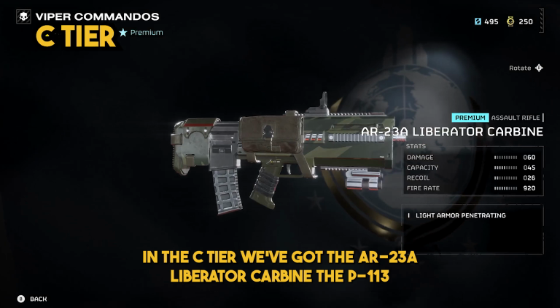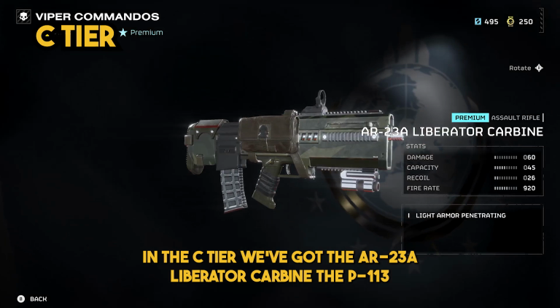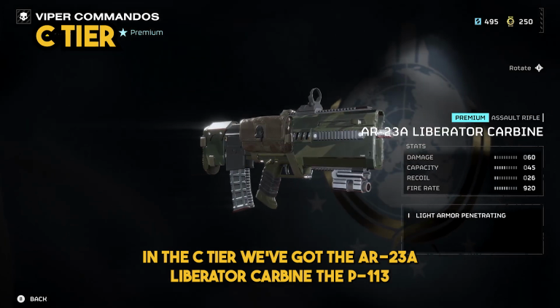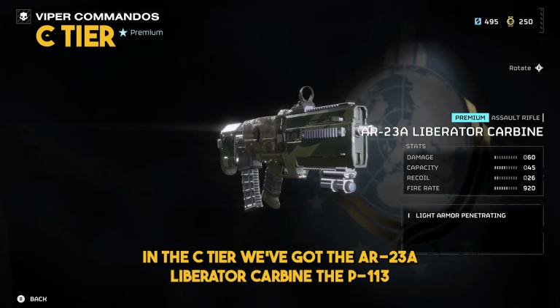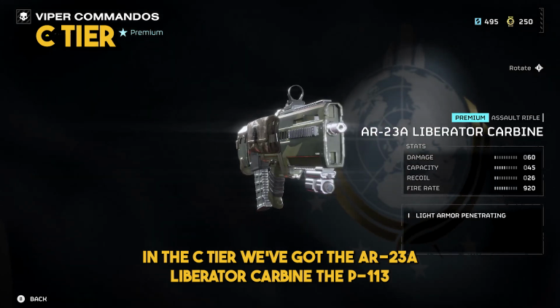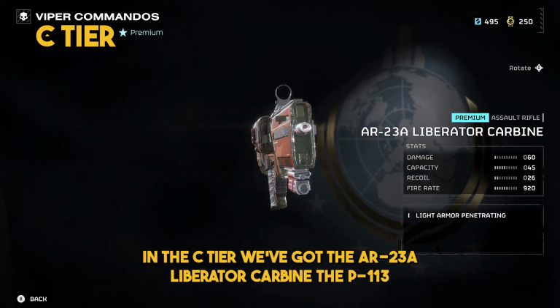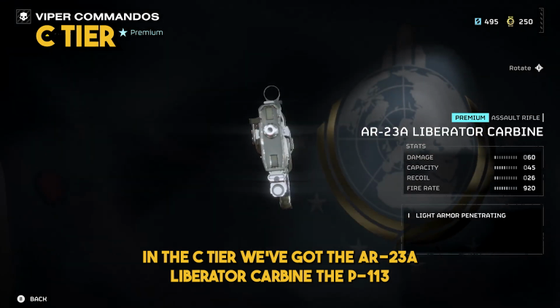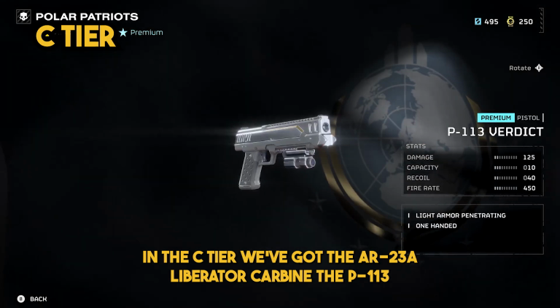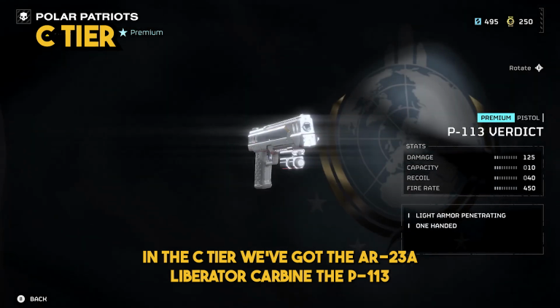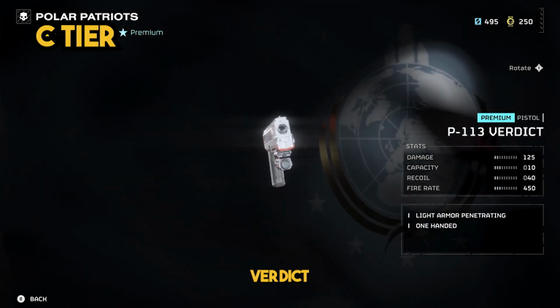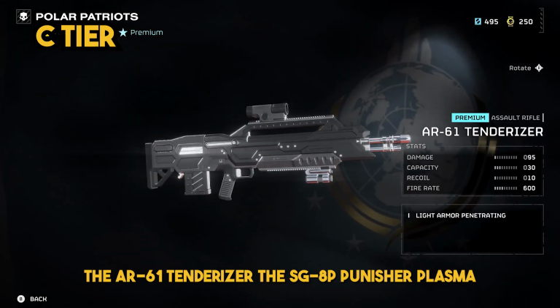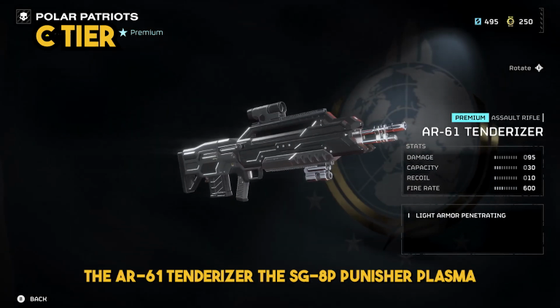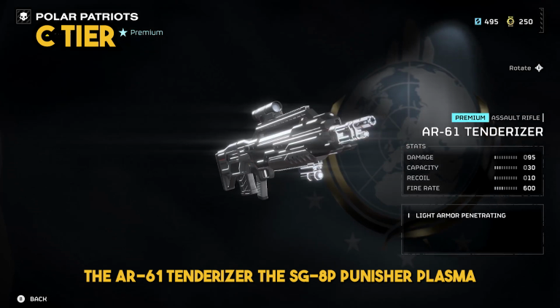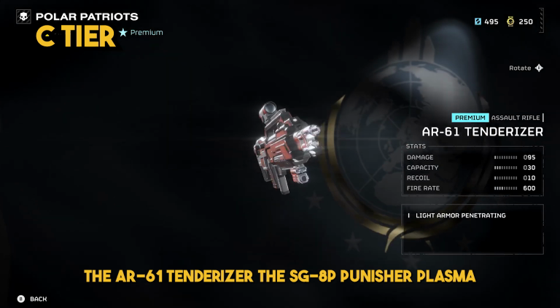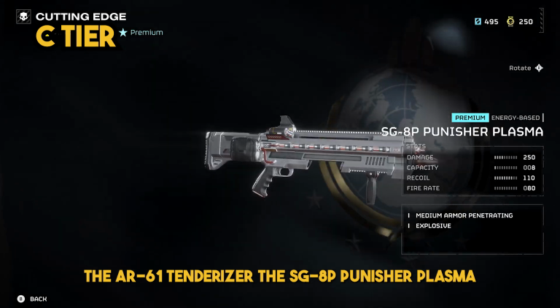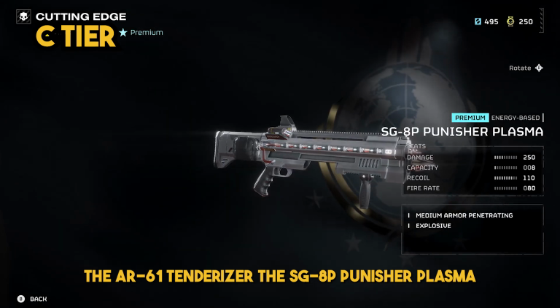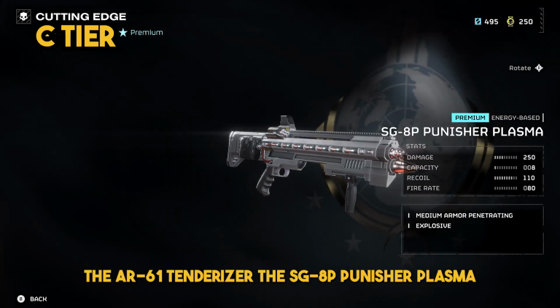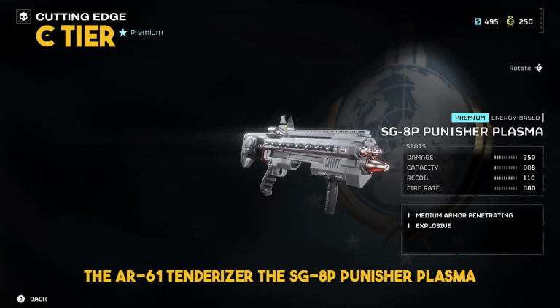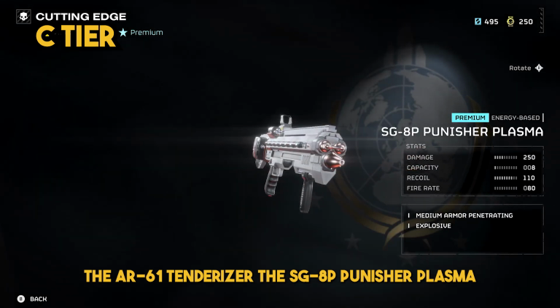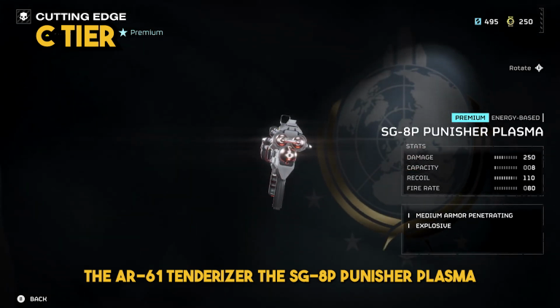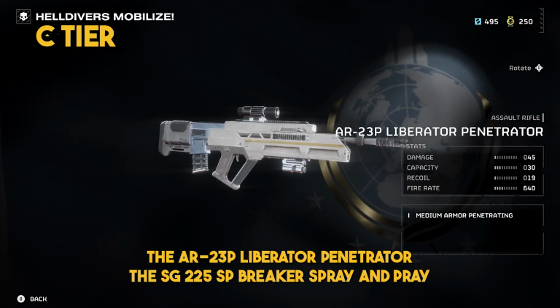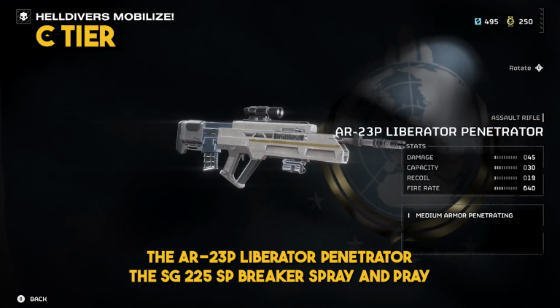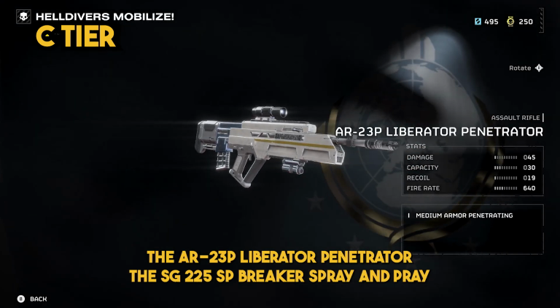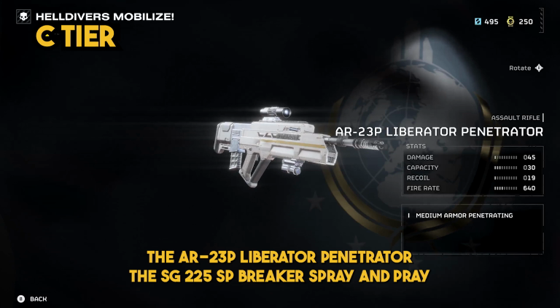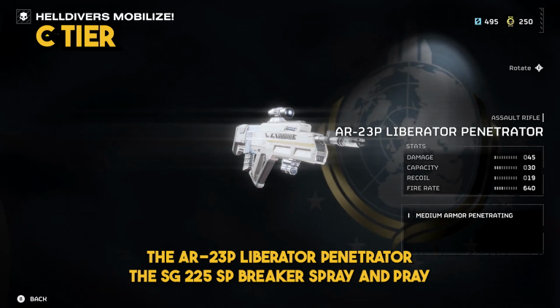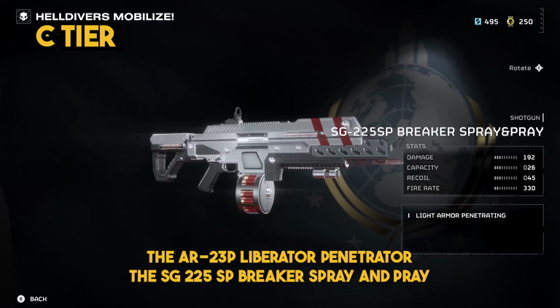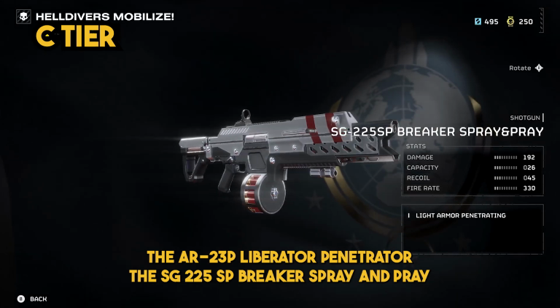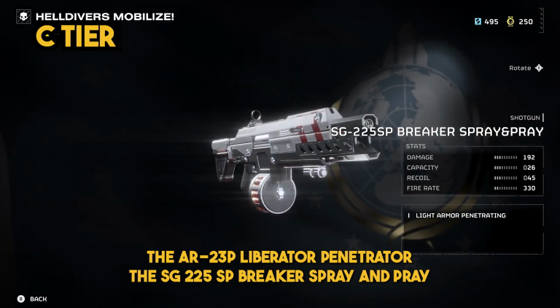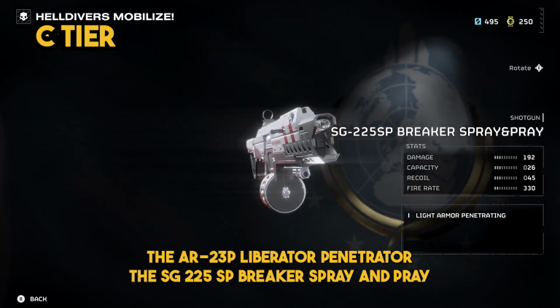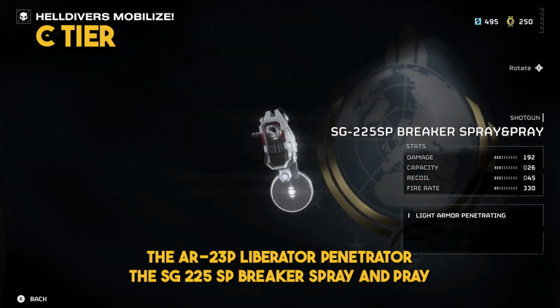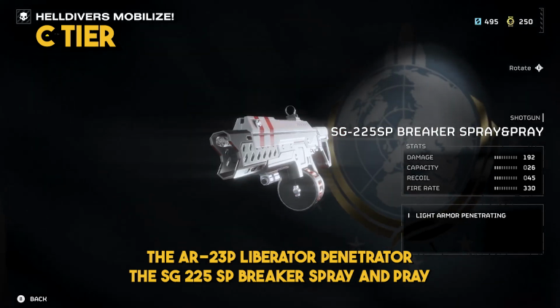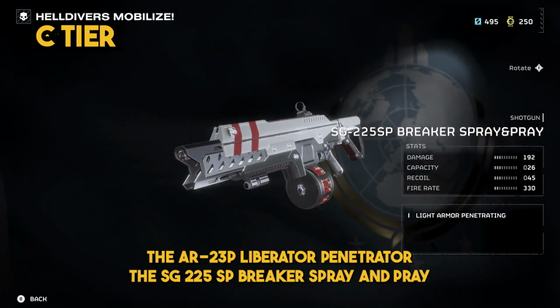In the C tier, we've got the AR-23A Liberator Carbine, the P-113 Verdict, the AR-61 Tenderizer, the SG-8P Punisher Plasma, the AR-23P Liberator Penetrator, and the SG-225SP Breaker Spray and Prey.